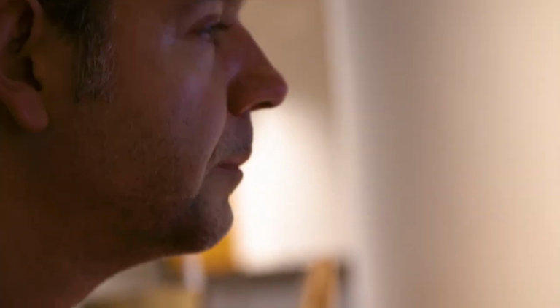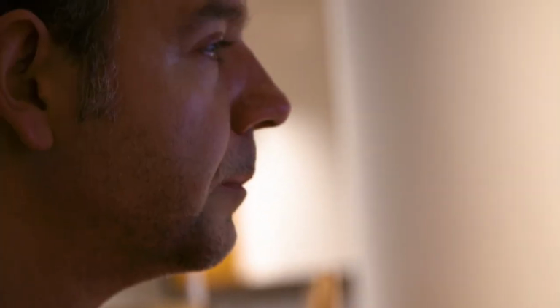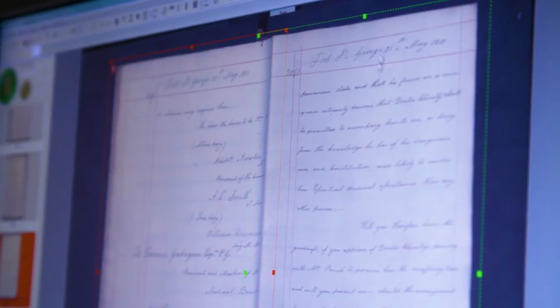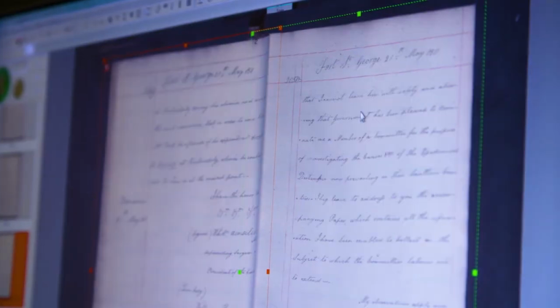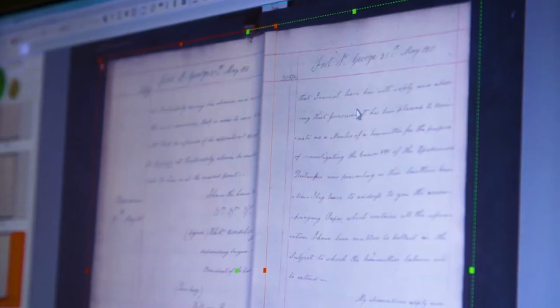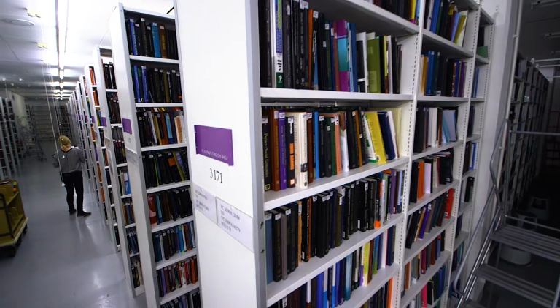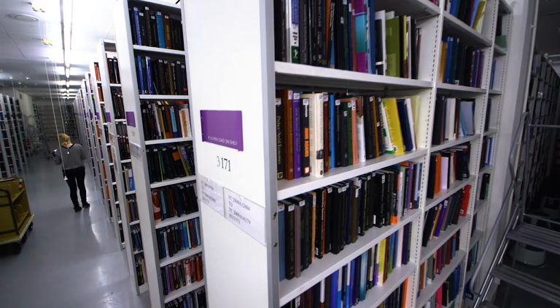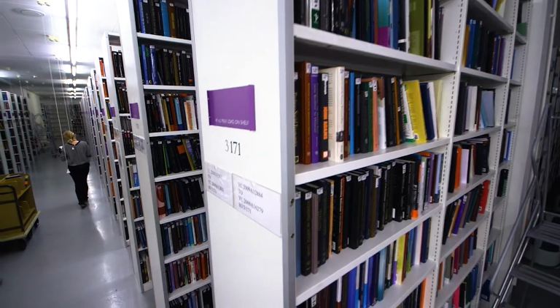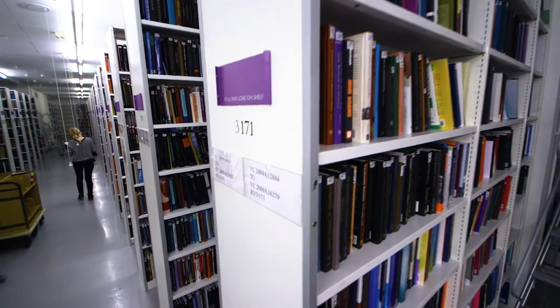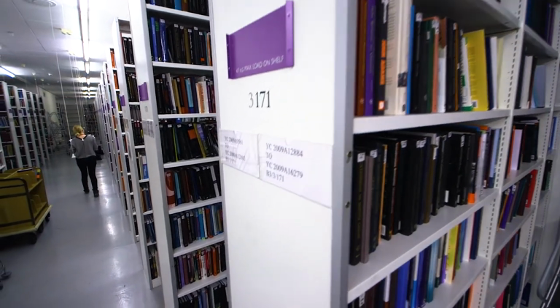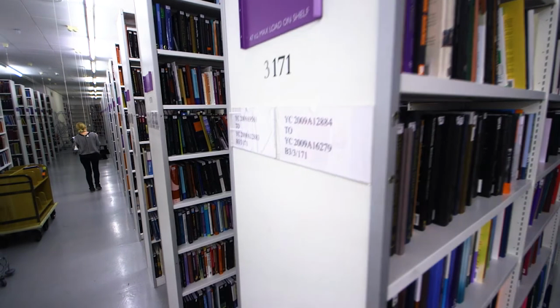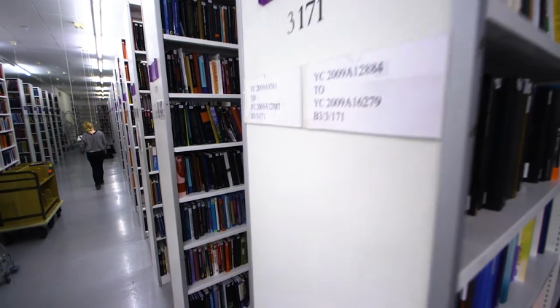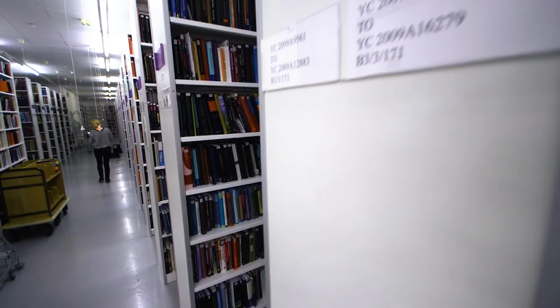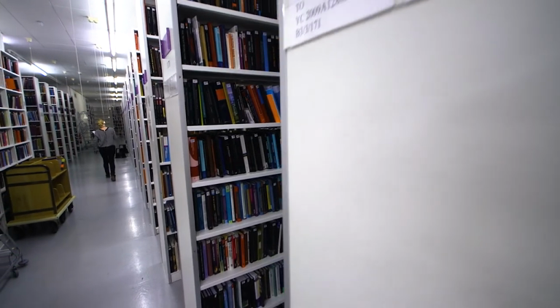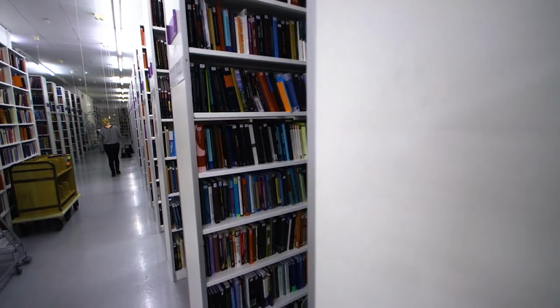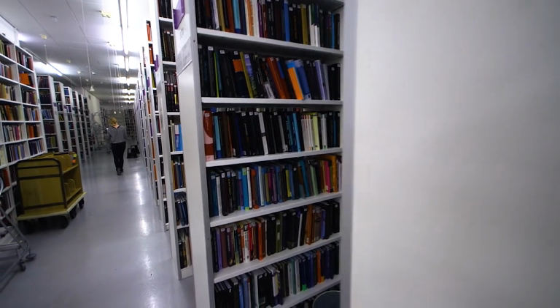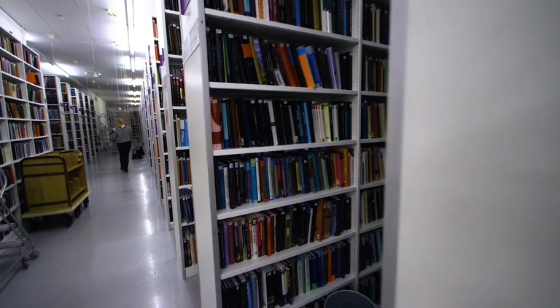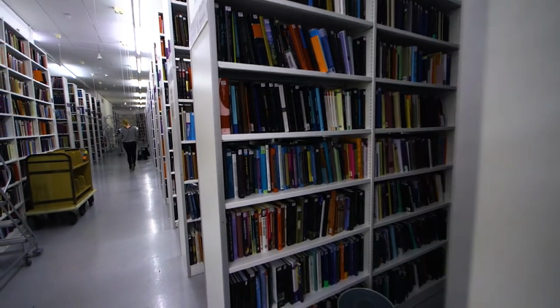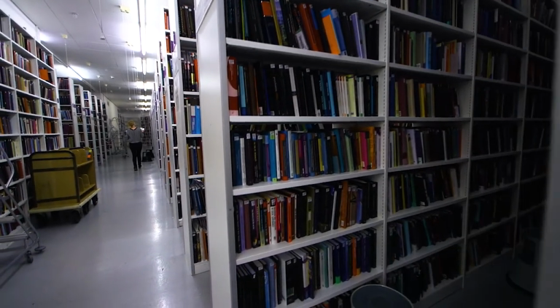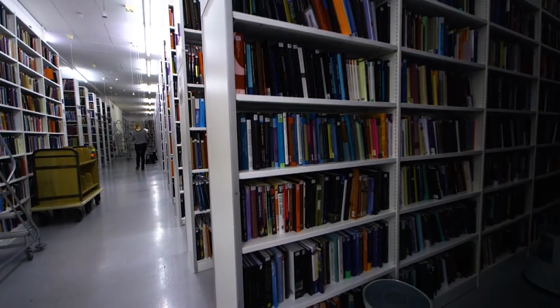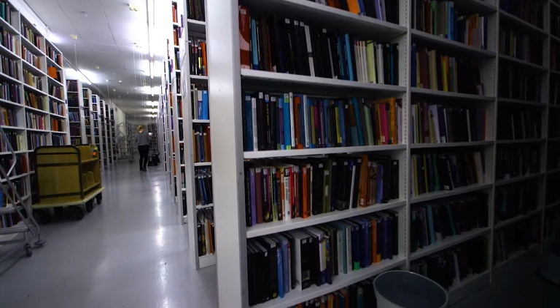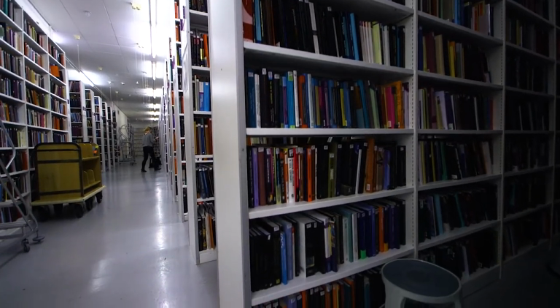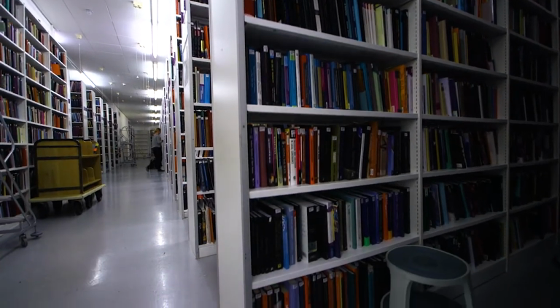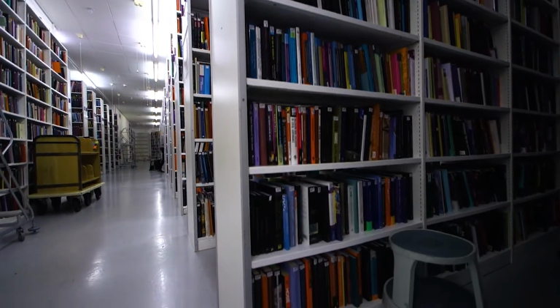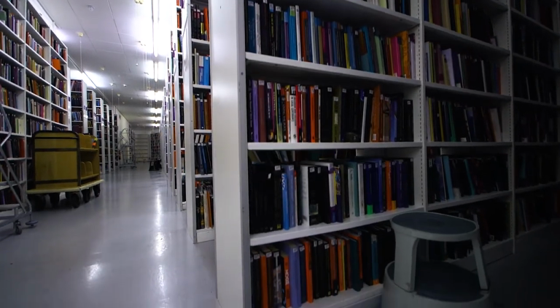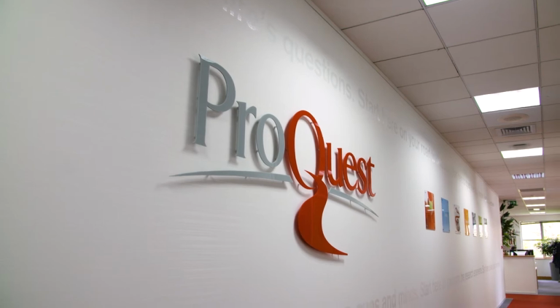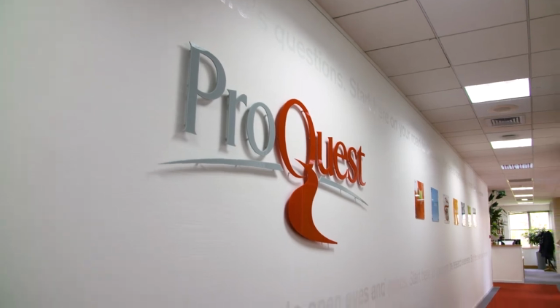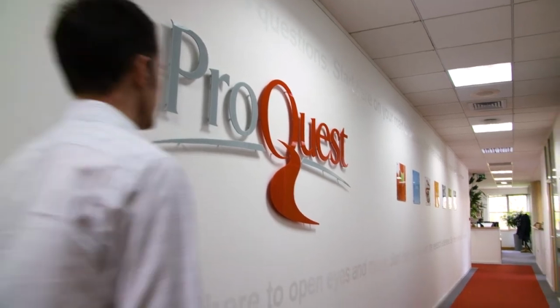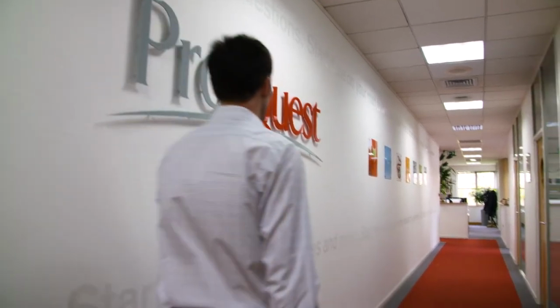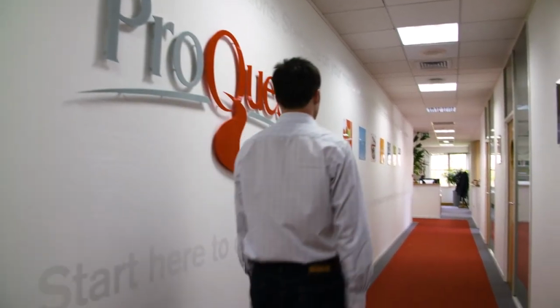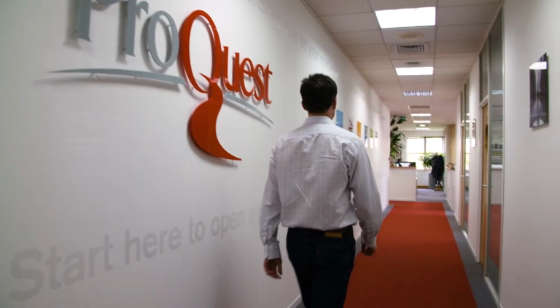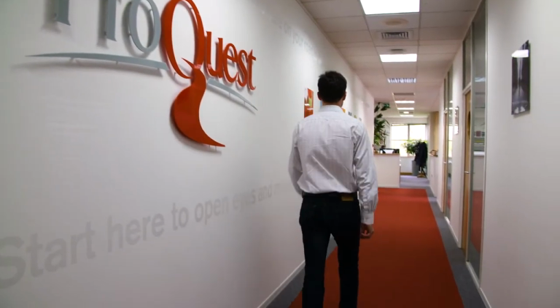As the digitization service of the British Library, we provide access to one of the greatest resources of research material in the world, with expertise to manage projects from start to finish to help fill gaps in your collections.